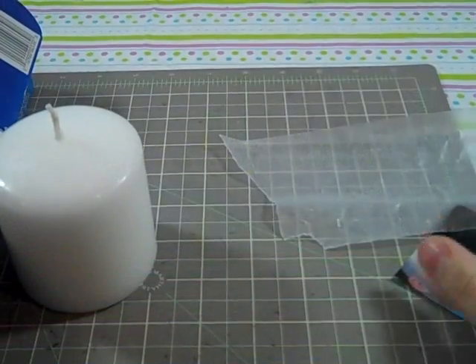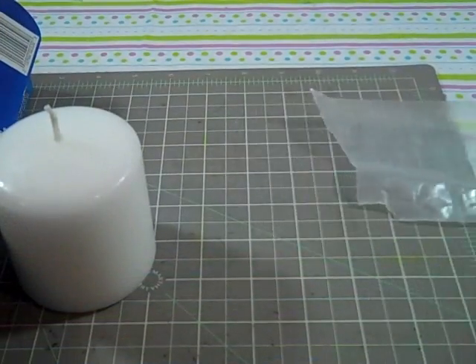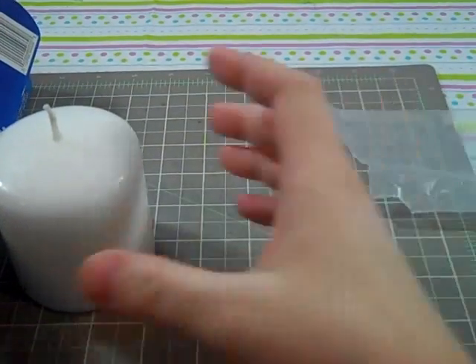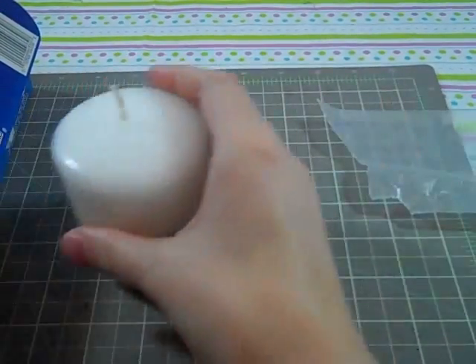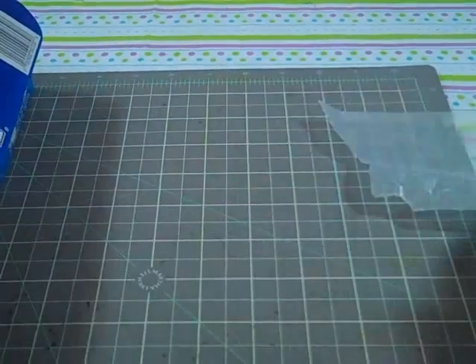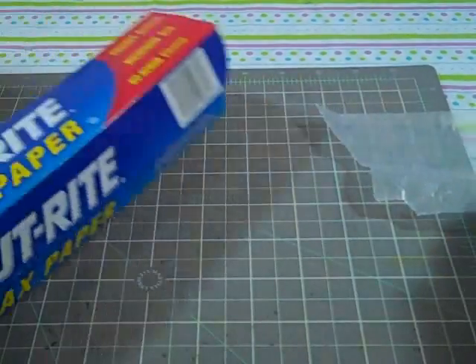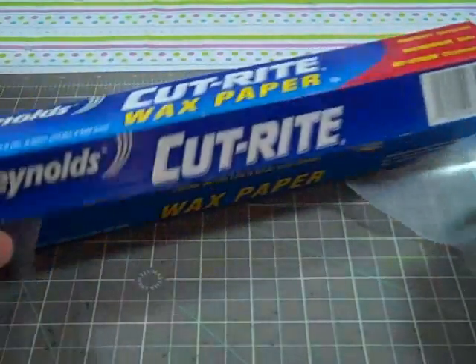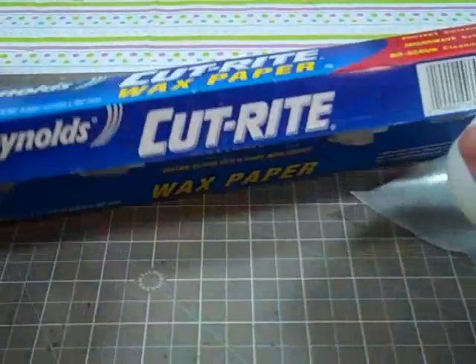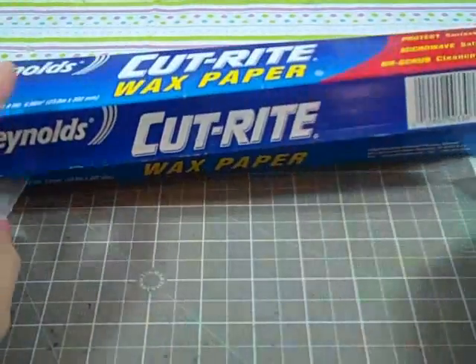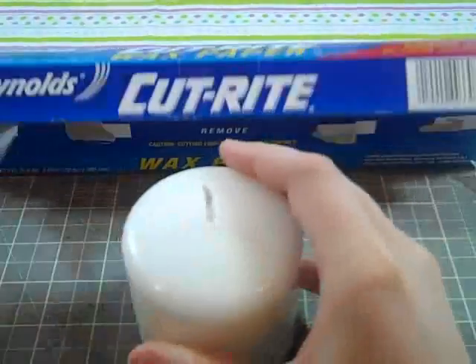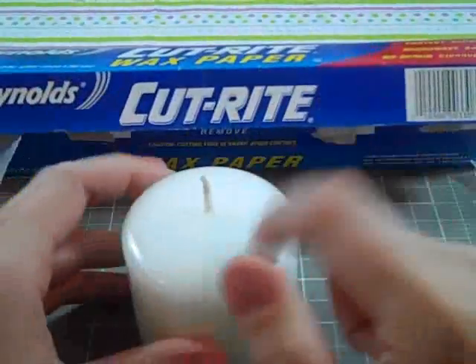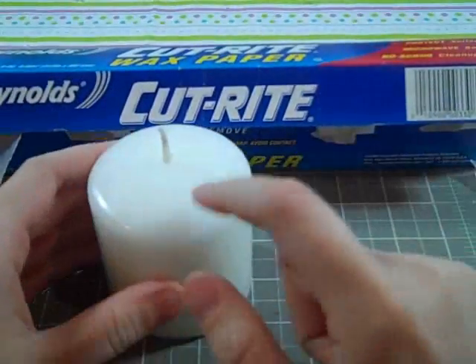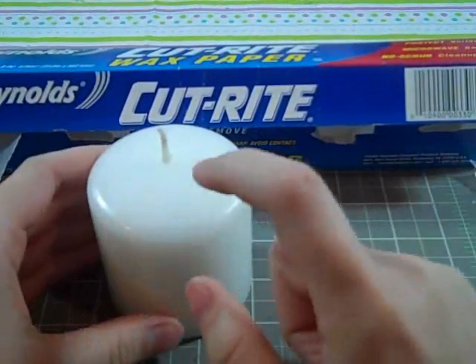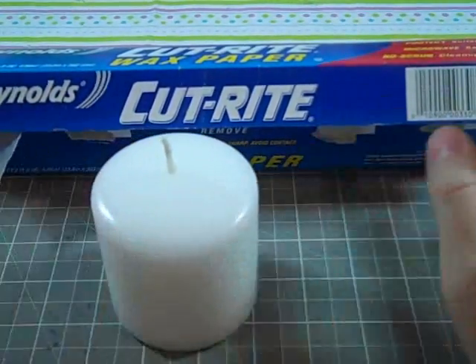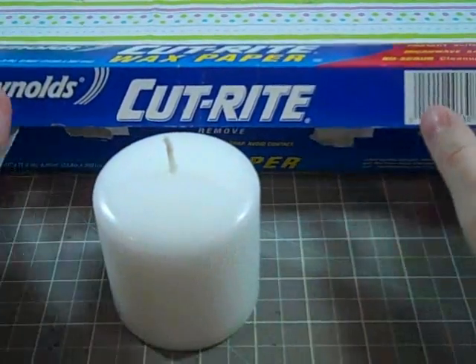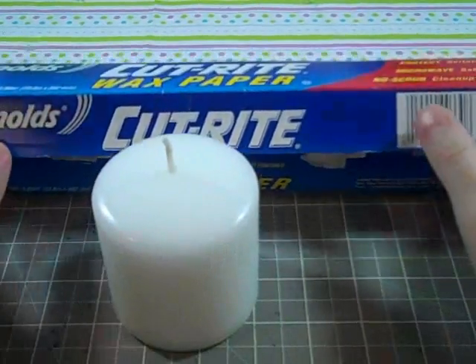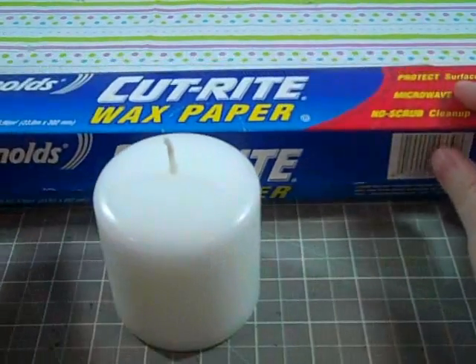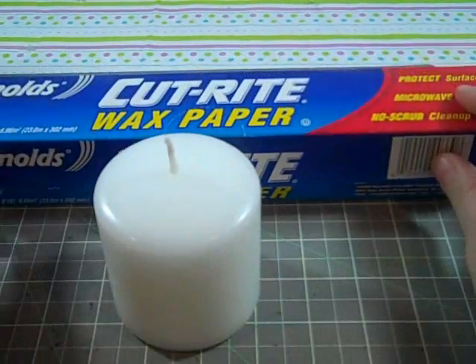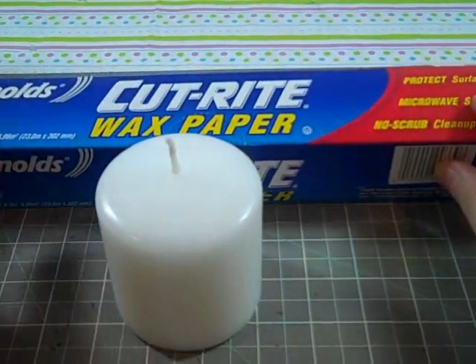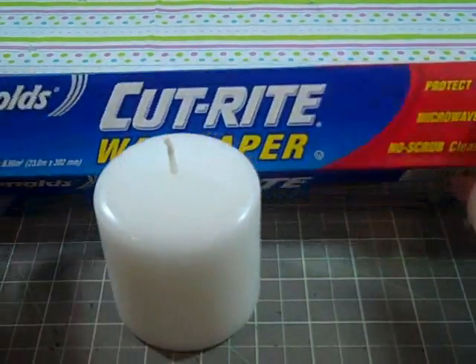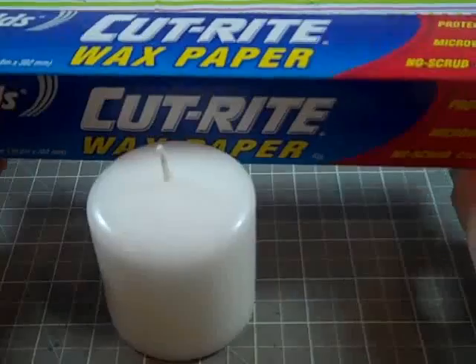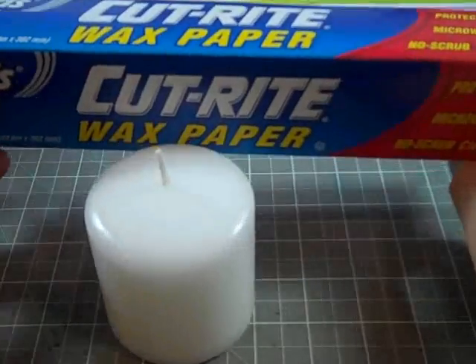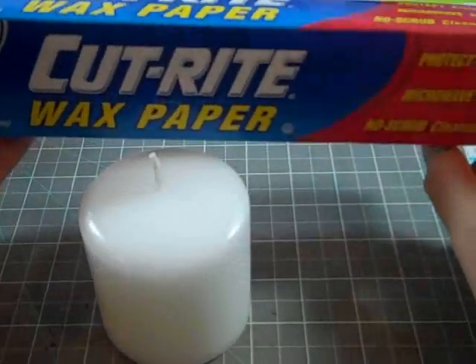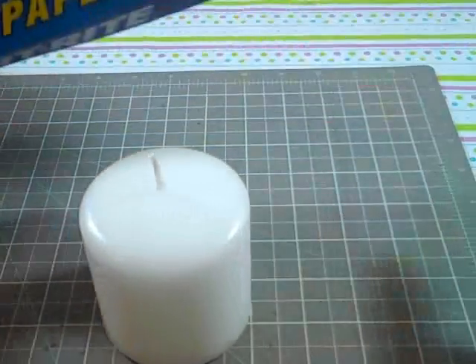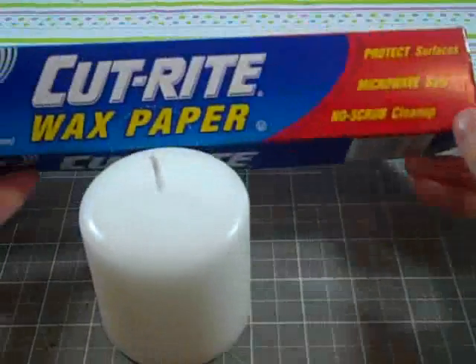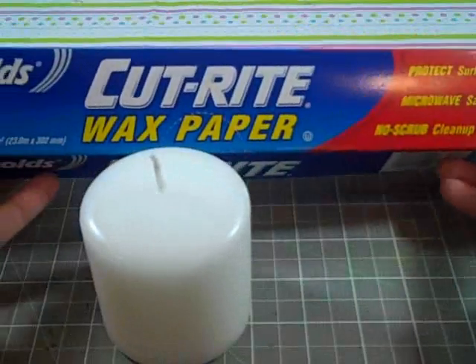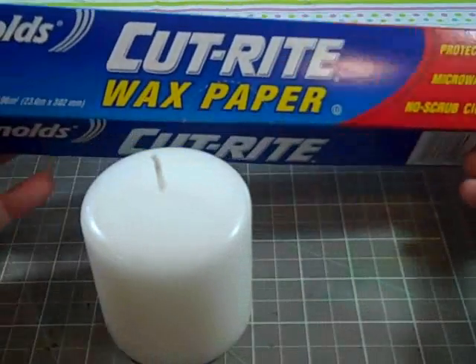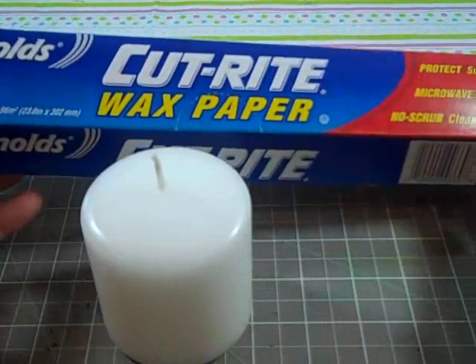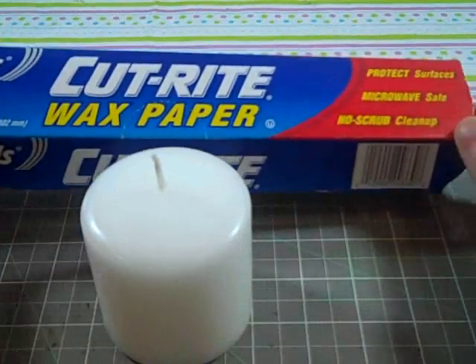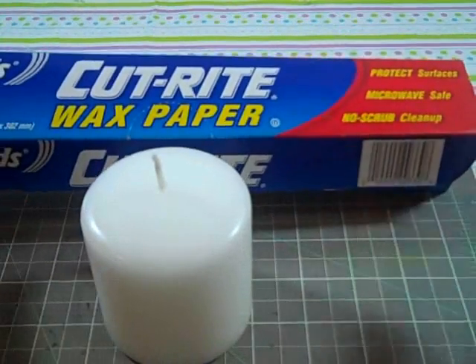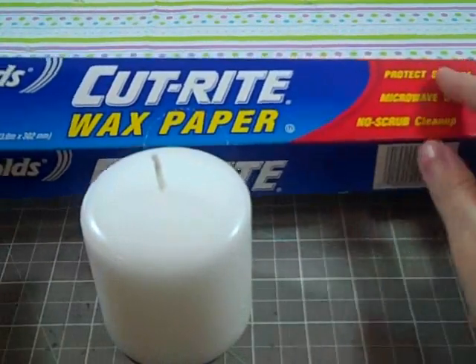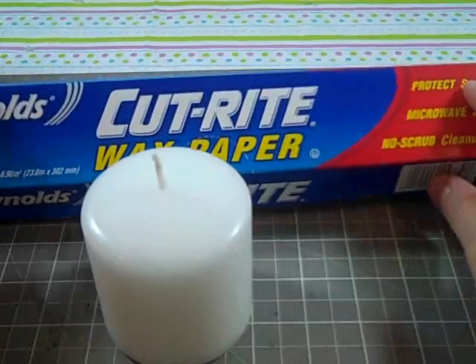Hi everyone, this is Carol Ann with Logan's Crafty Mama. I'm going to show you how to put a picture on your candle. You can use this for Christmas or any other holidays. This one is just showing you how to do it — it's not actually going to be a Christmas gift.